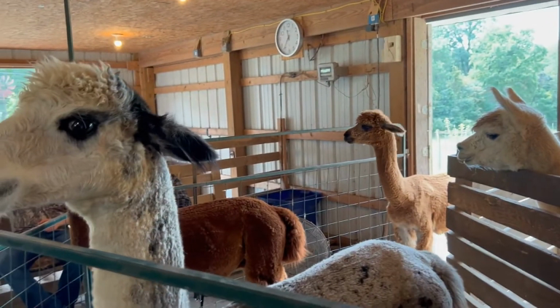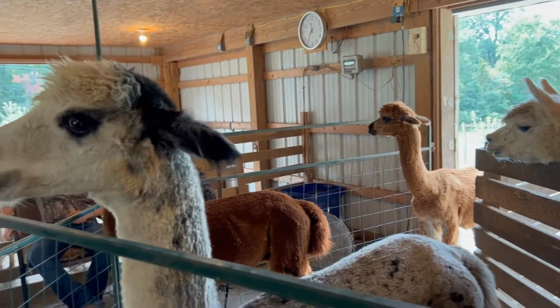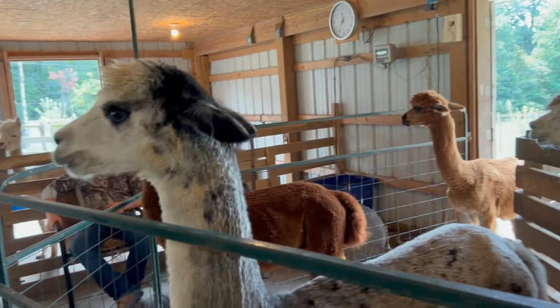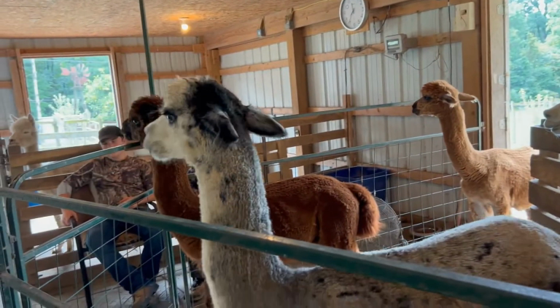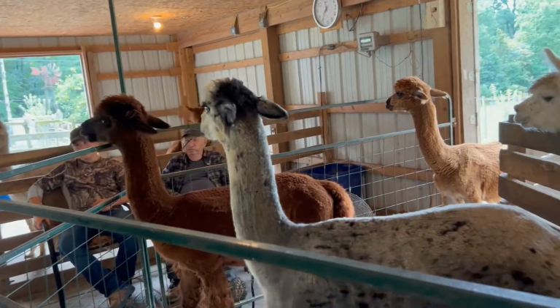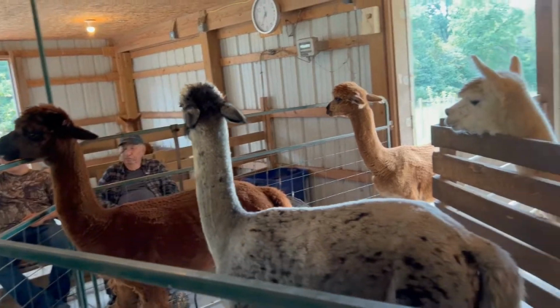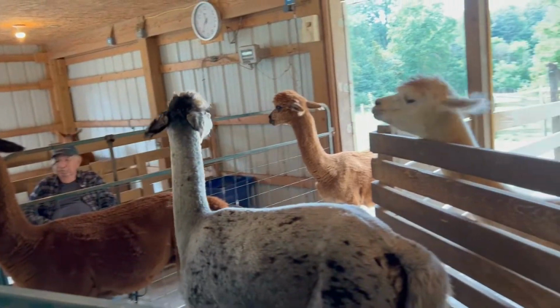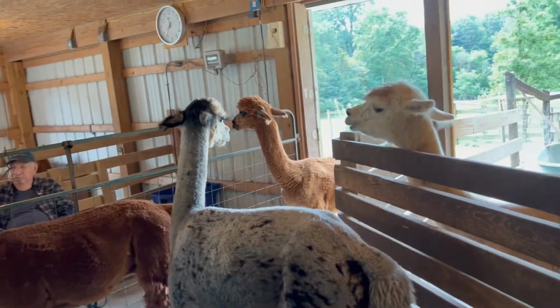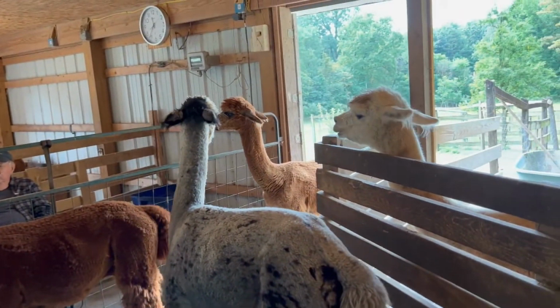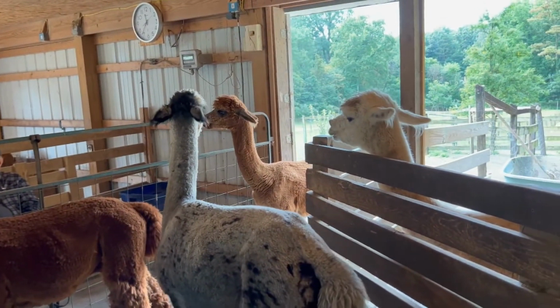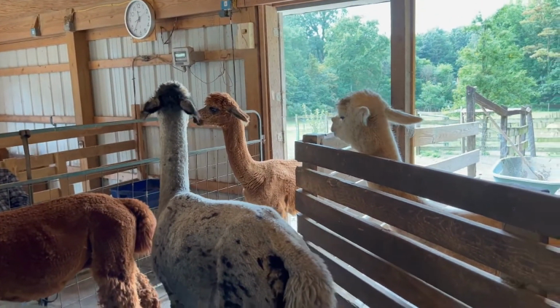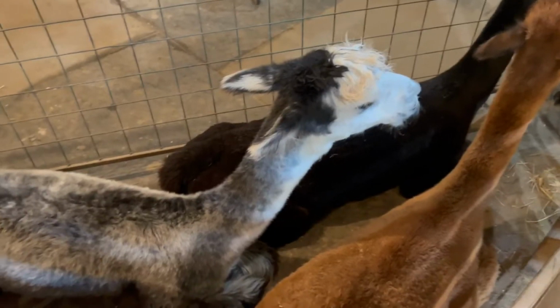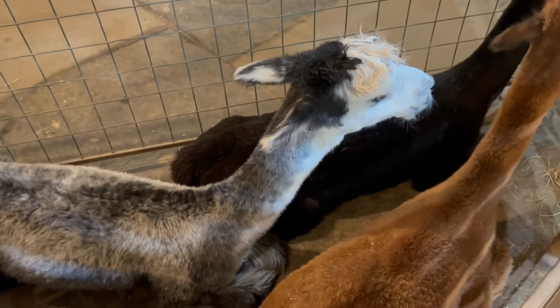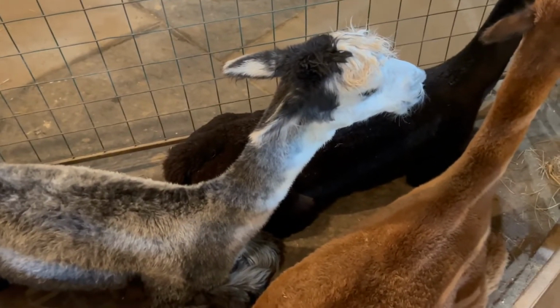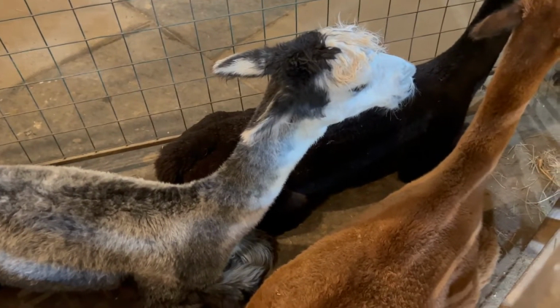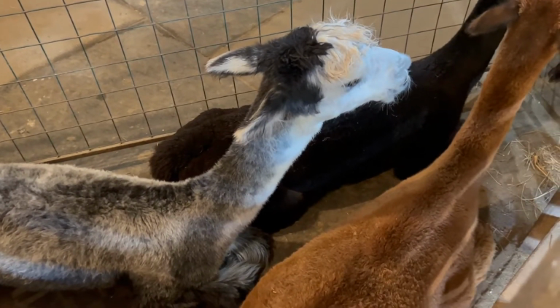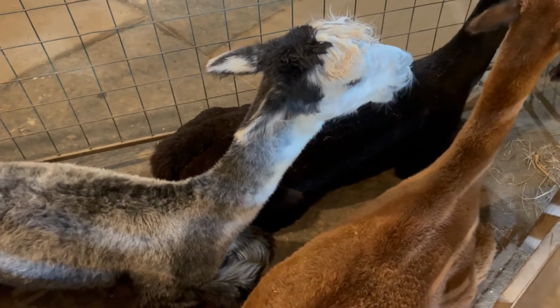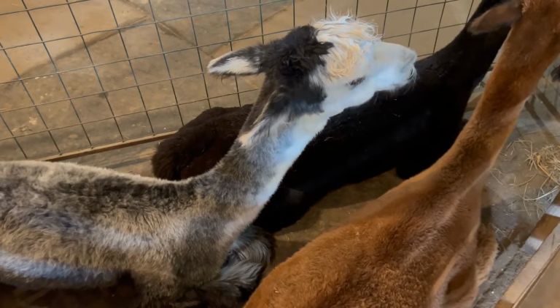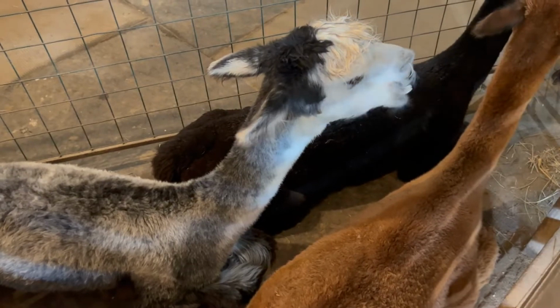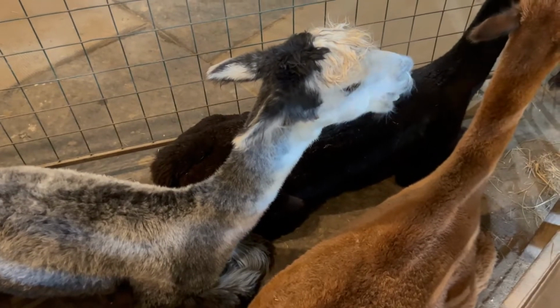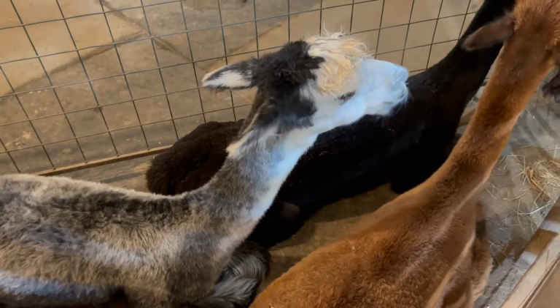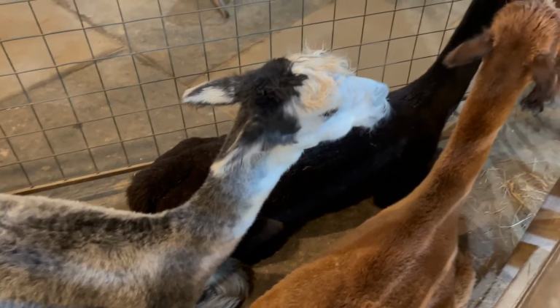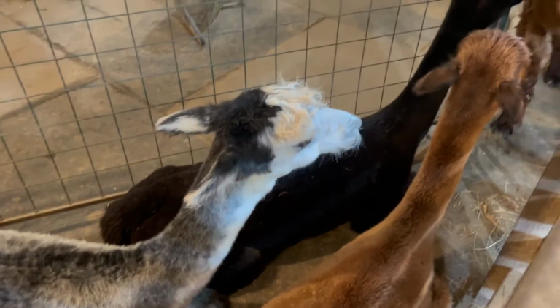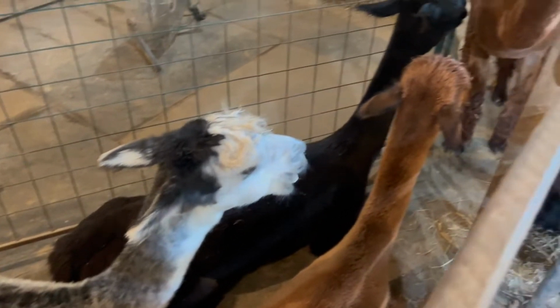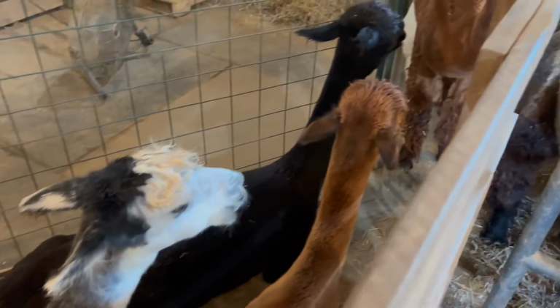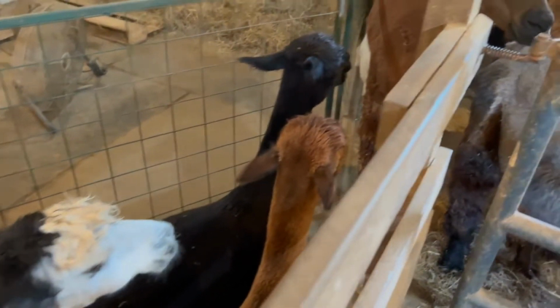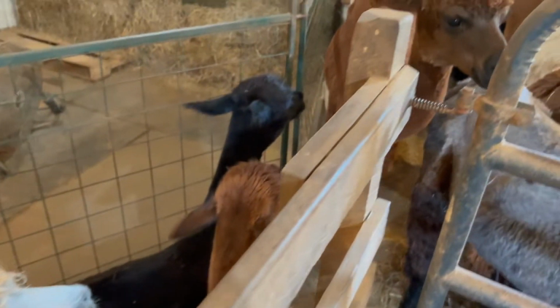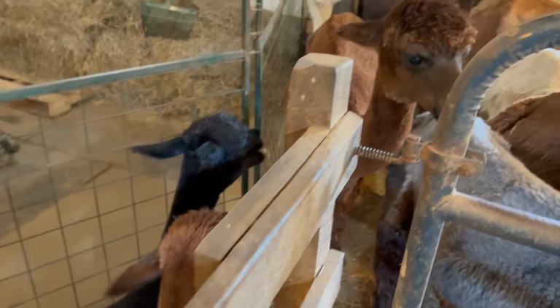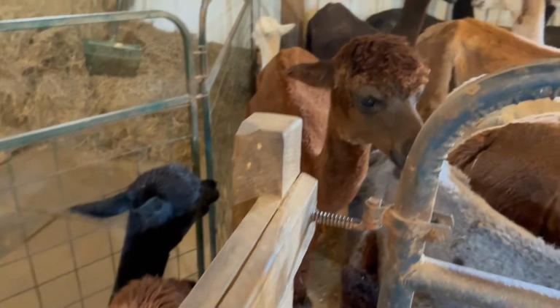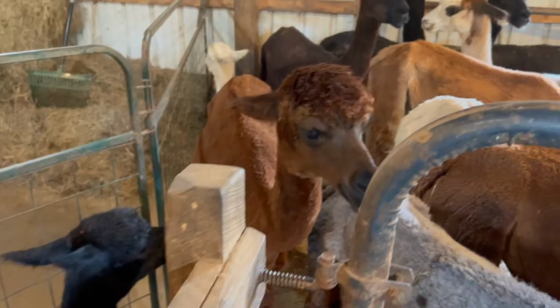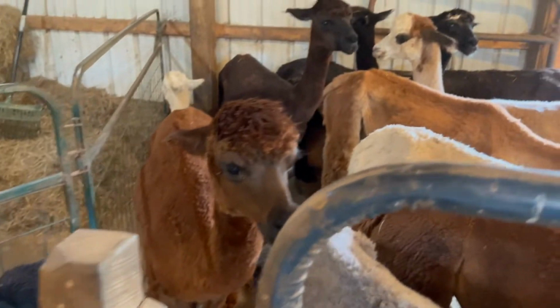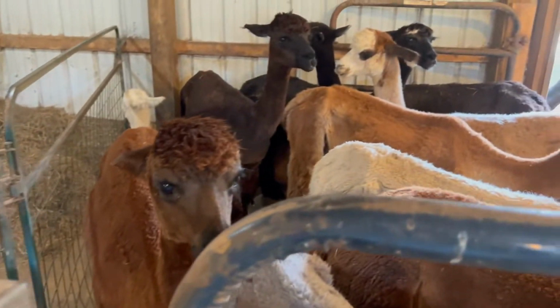Sandy Baker and her husband Bob opened the farm in the early 2000s. Today, almost 20 years later, they have dozens of alpaca. Every animal has a name, and Sandy knows them all.